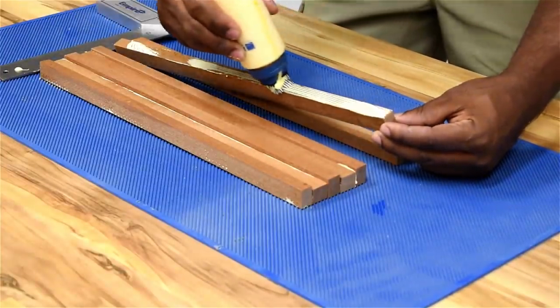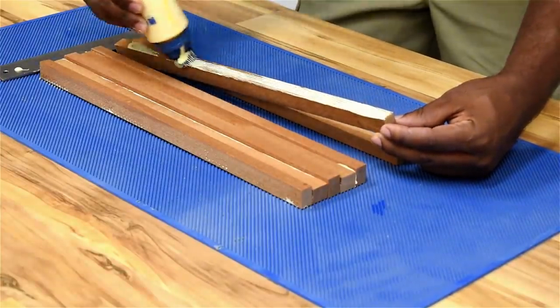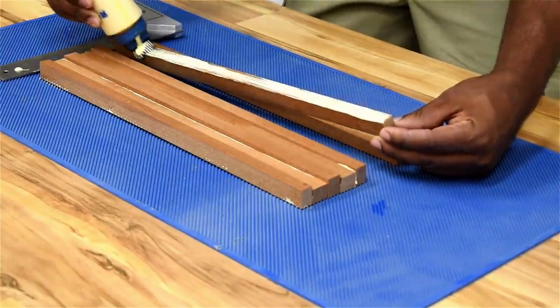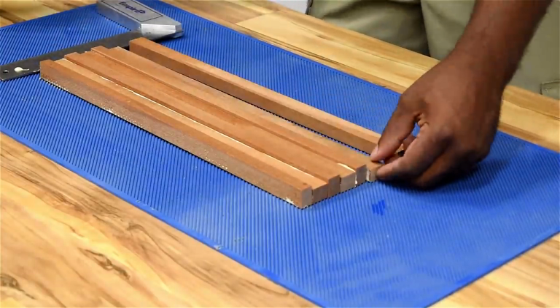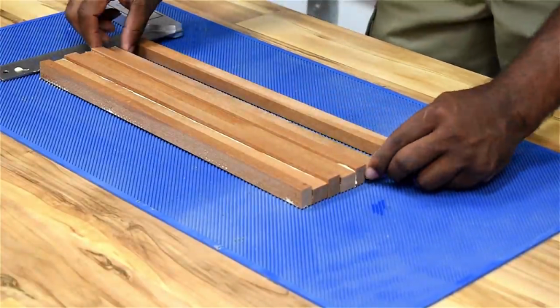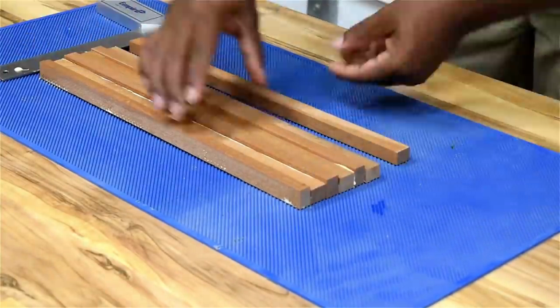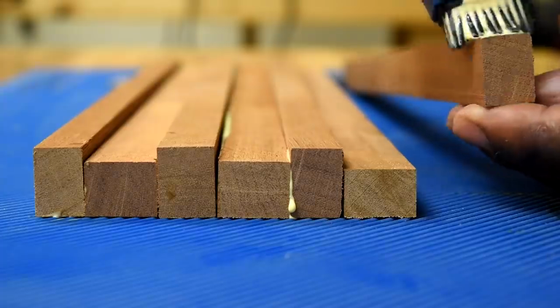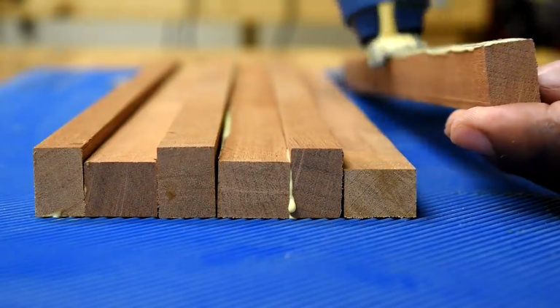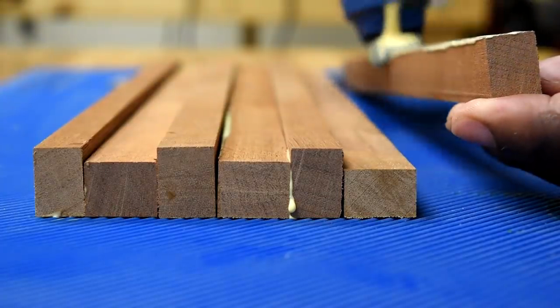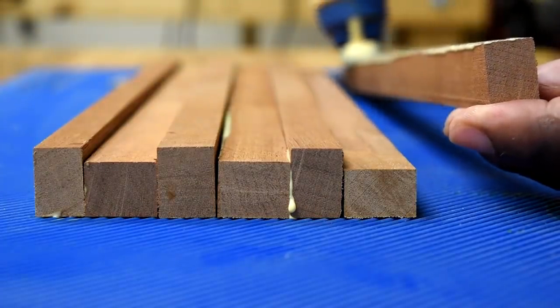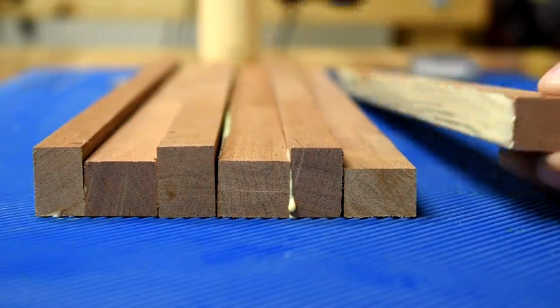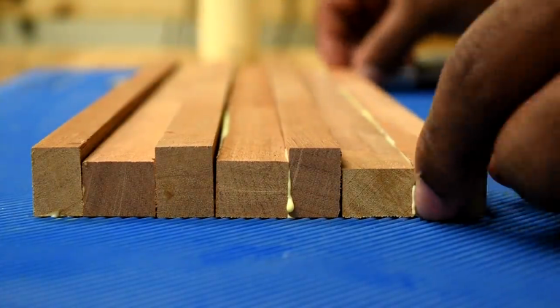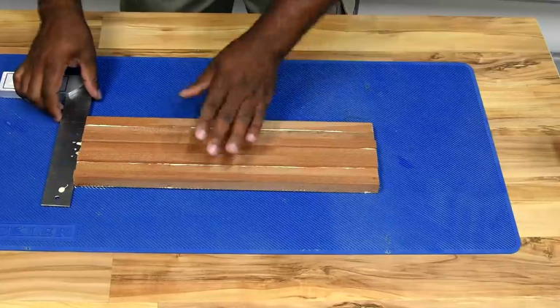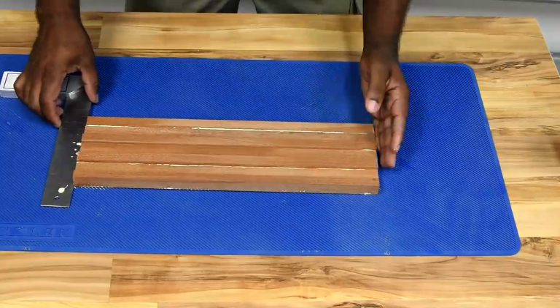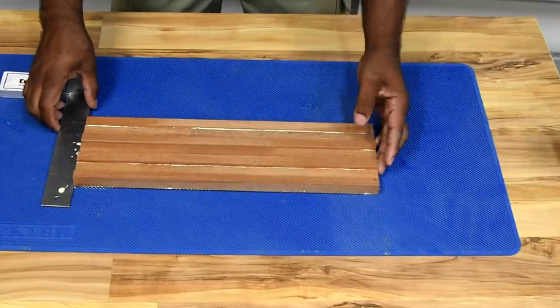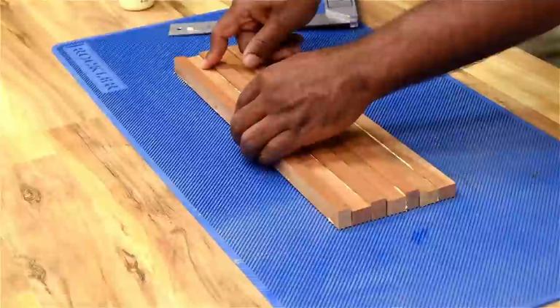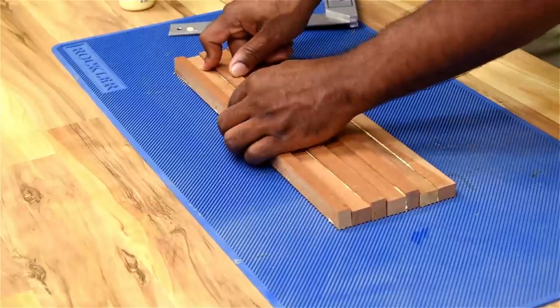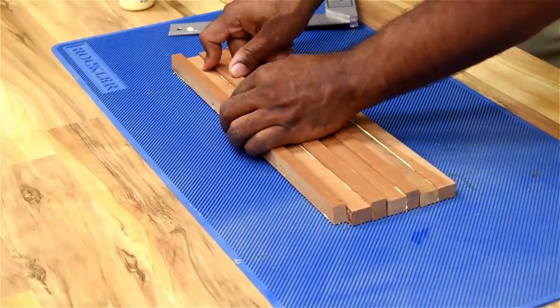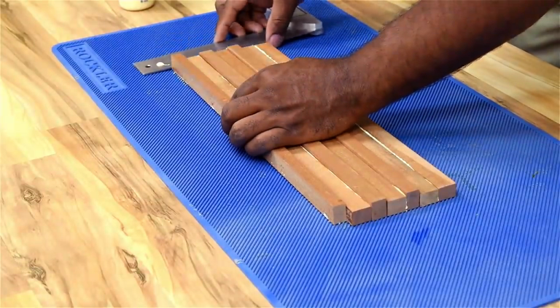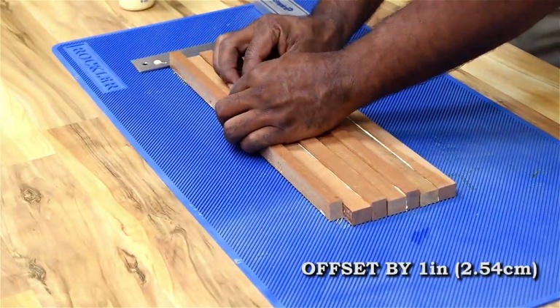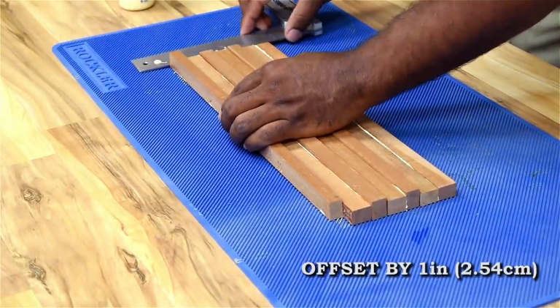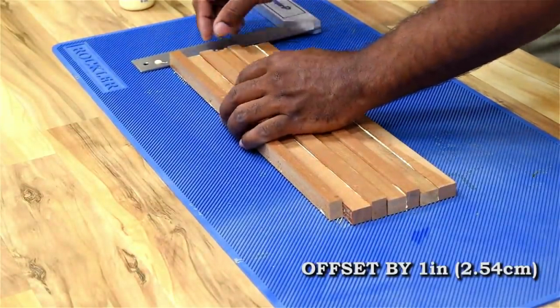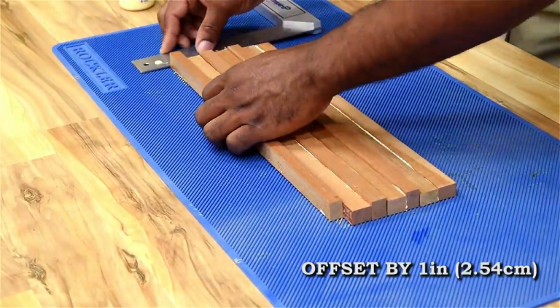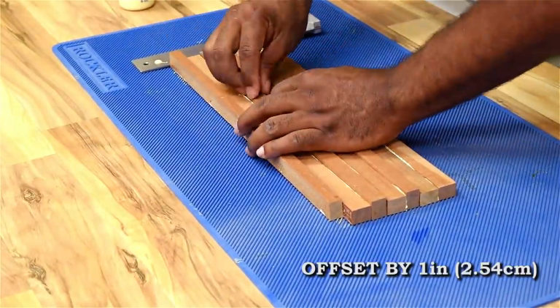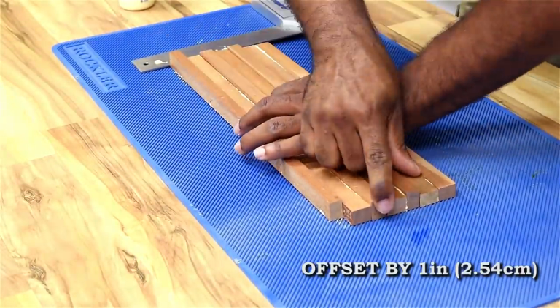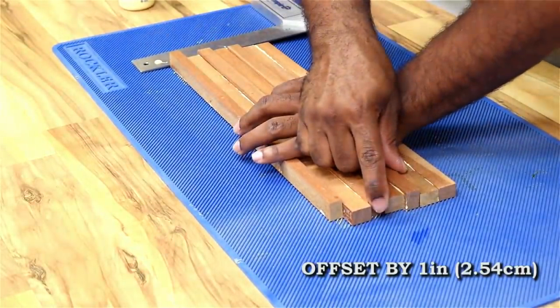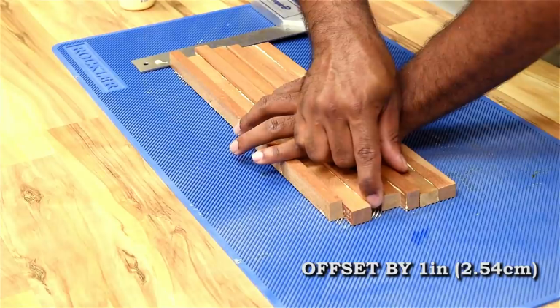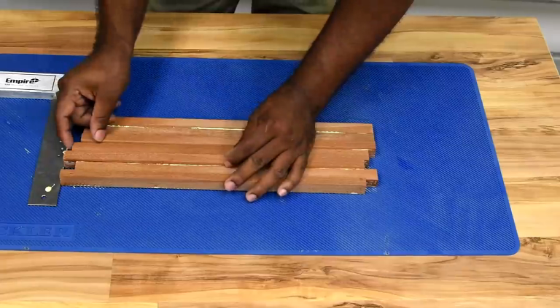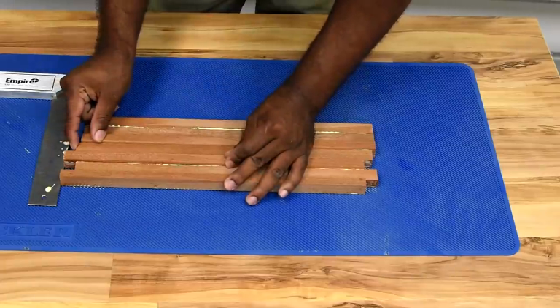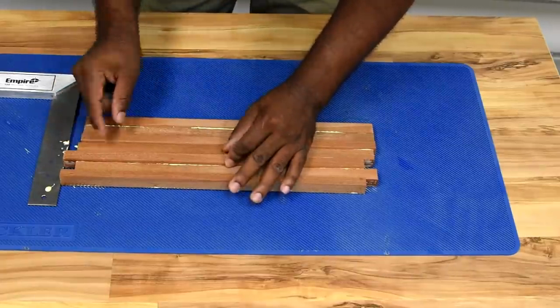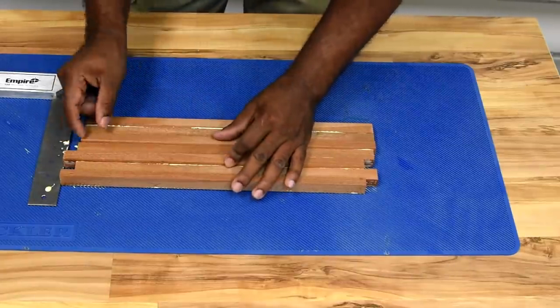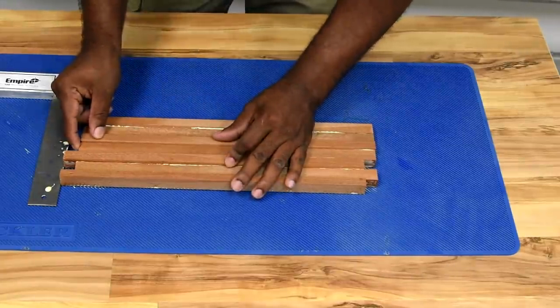Take a straight edge of some kind — whether it's a square or another piece of wood — and use that to line the pieces up. Next, offset every other one. I started with the first row, pushed it about an inch in, and continued that process all the way to the end.